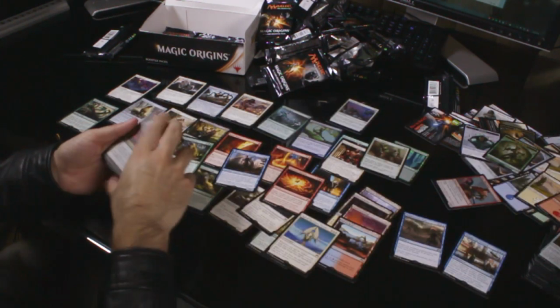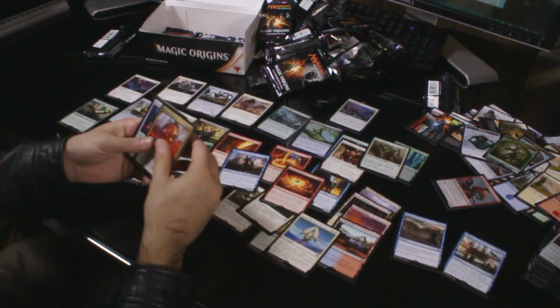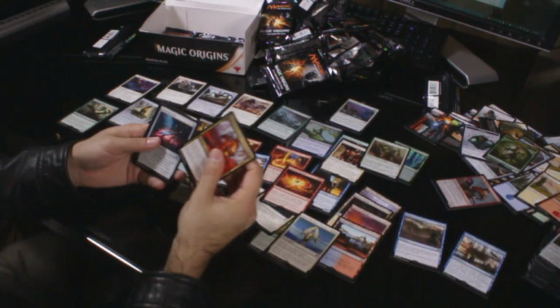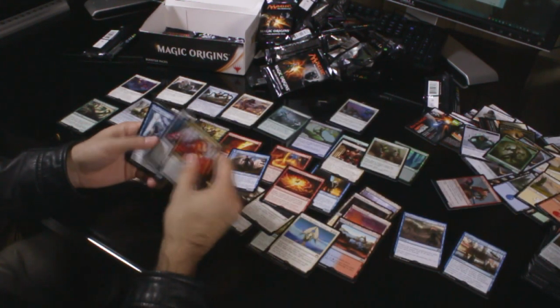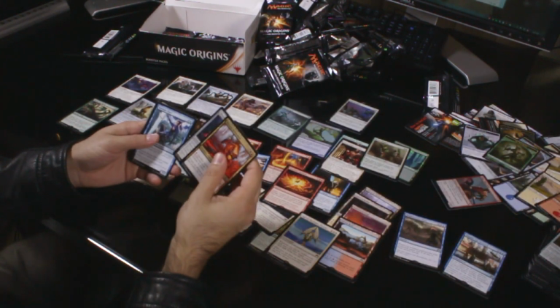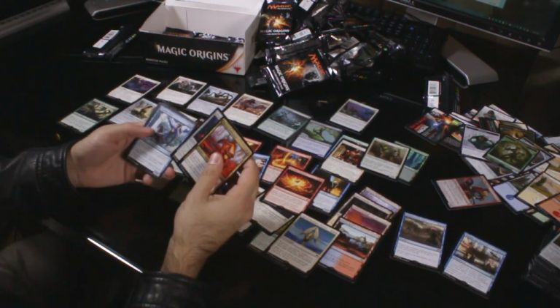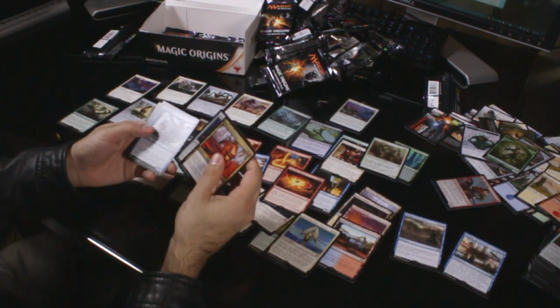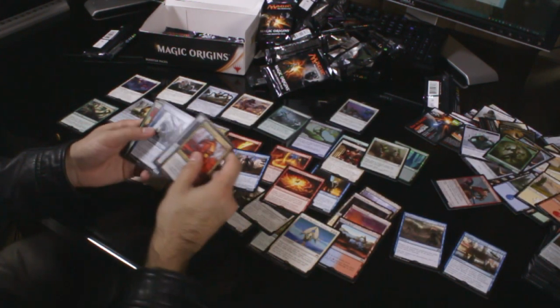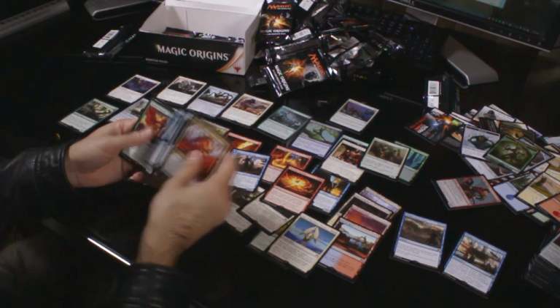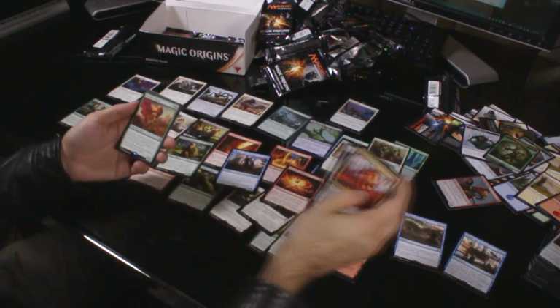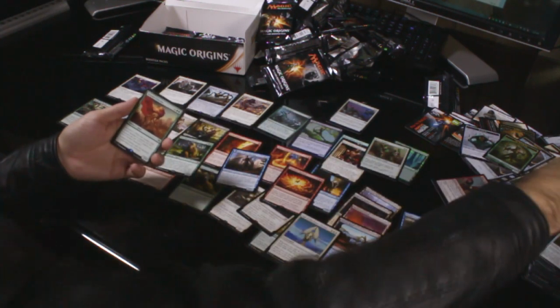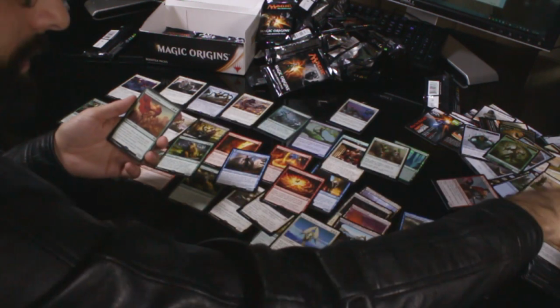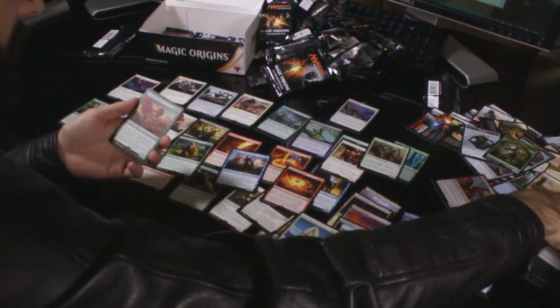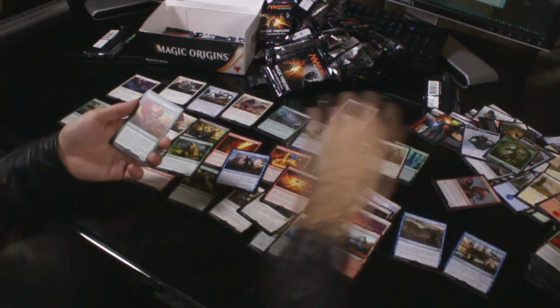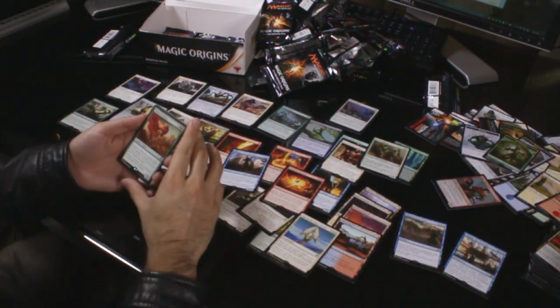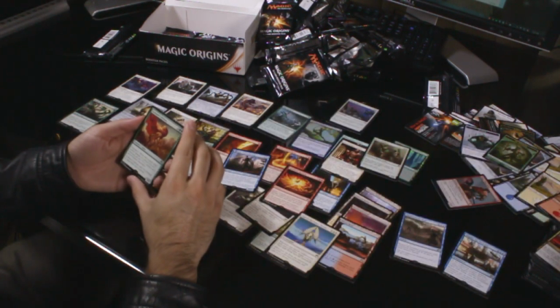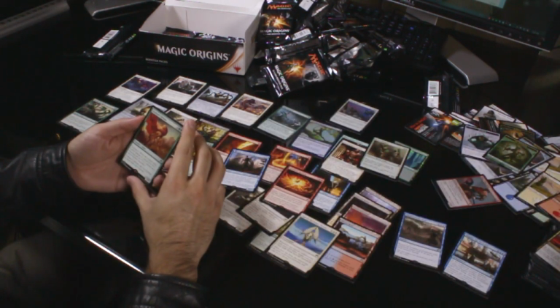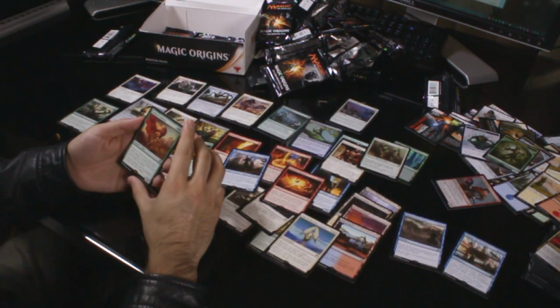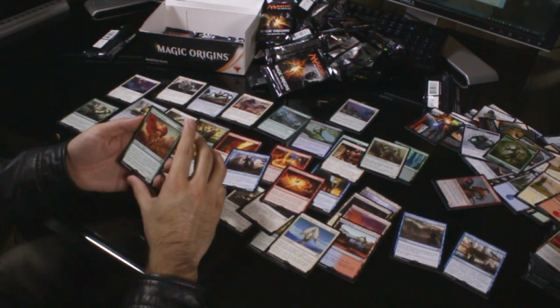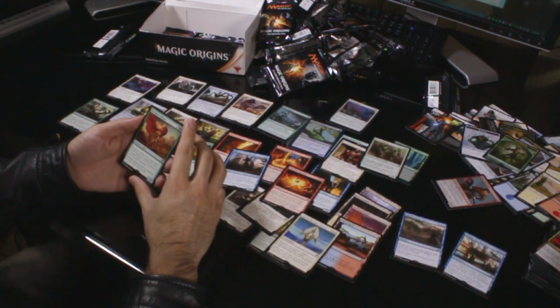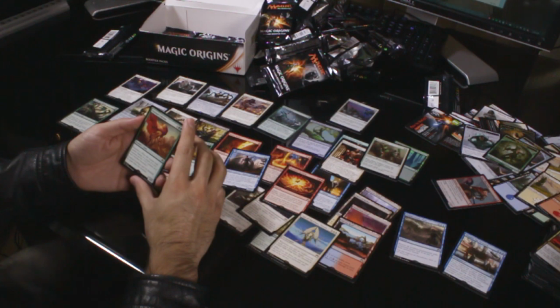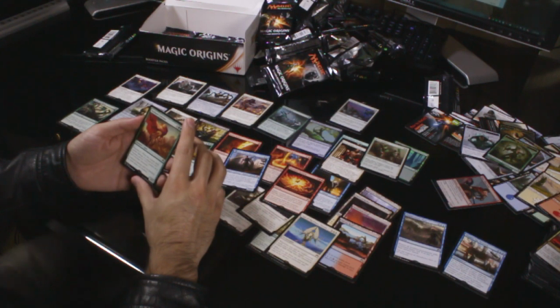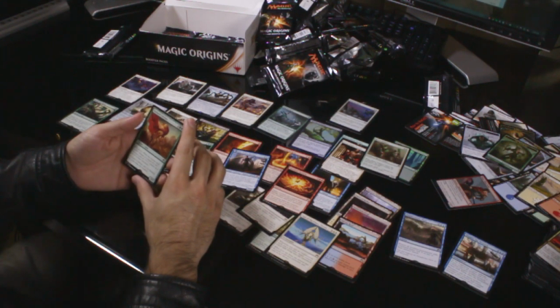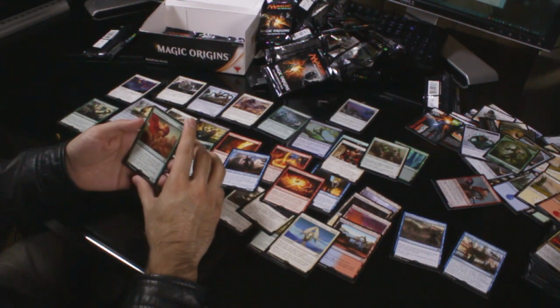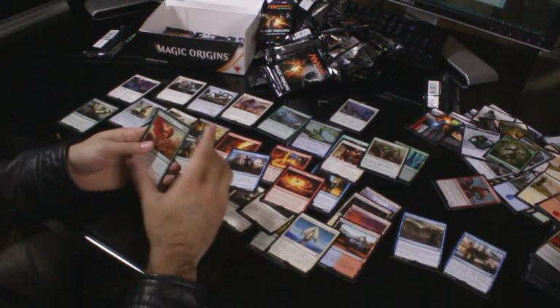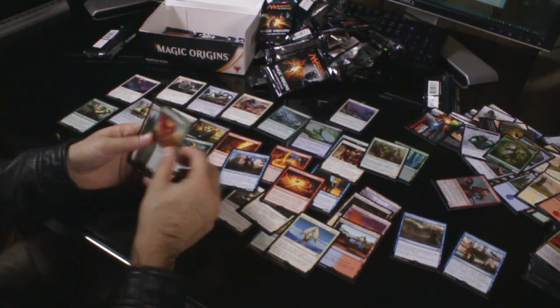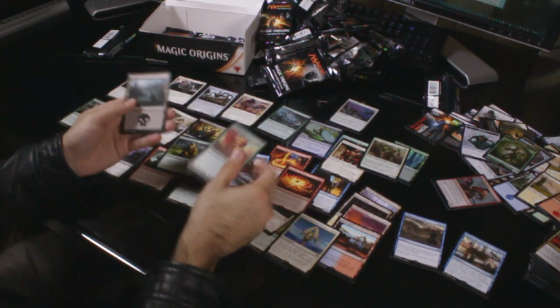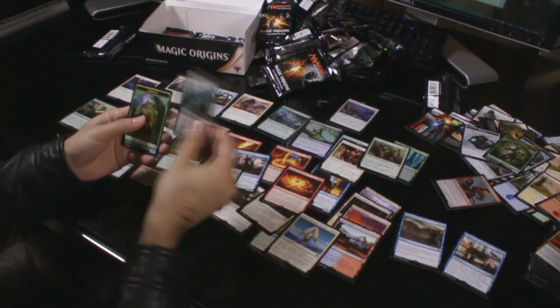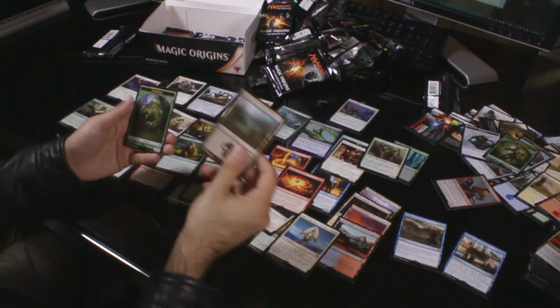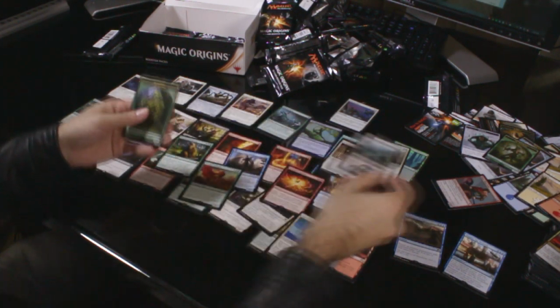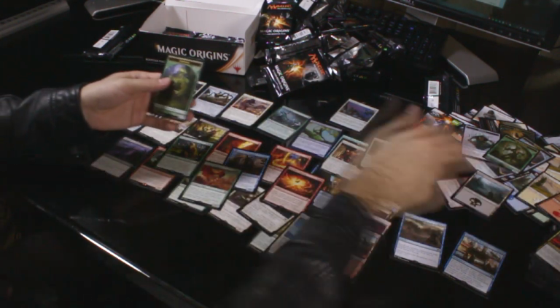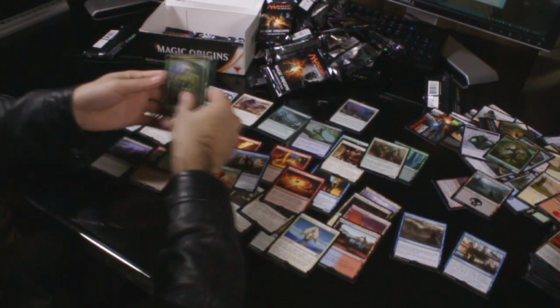Uncommons: Blazing Hellhound, Throwing Knife and Jhessian Thief. Rare: Outland Colossus — three and two green for a 6/6 Renown 6 that can't be blocked by more than one creature. Swamp and an Elemental Token.